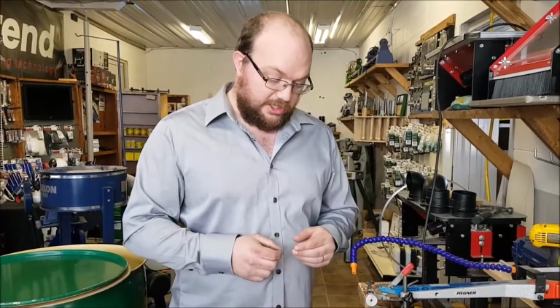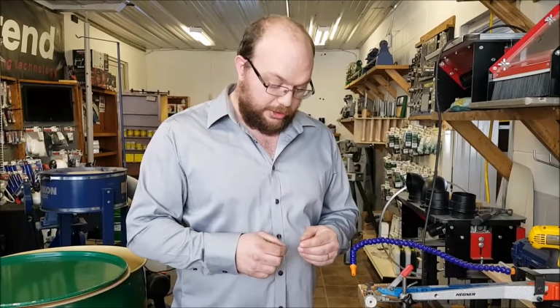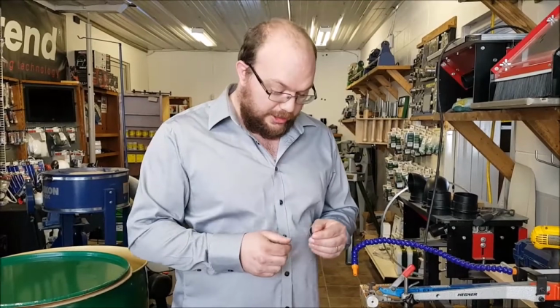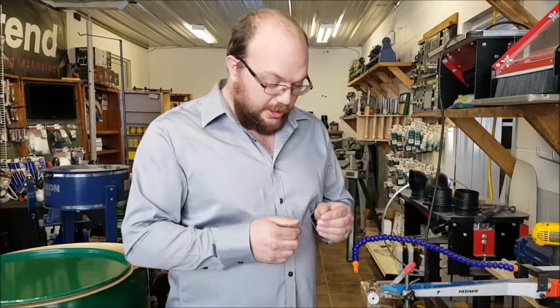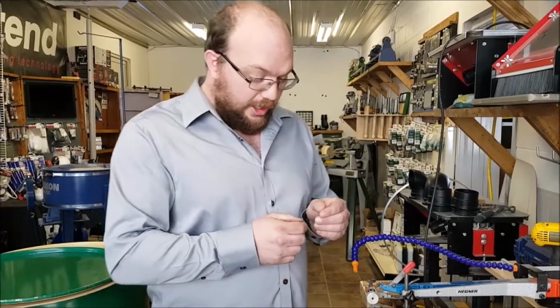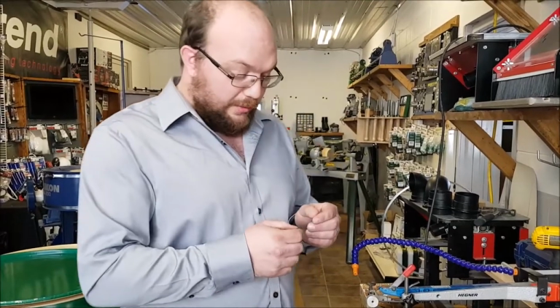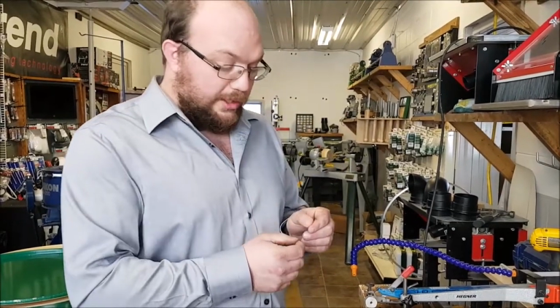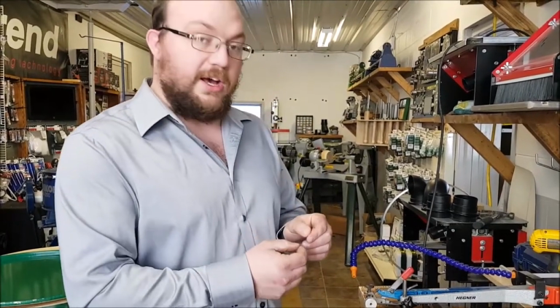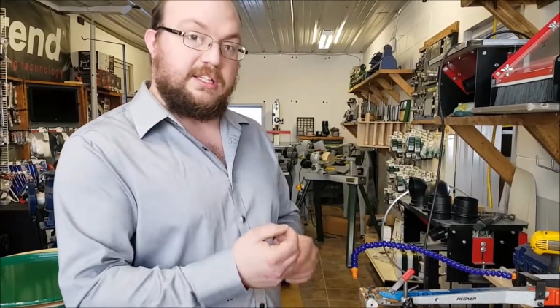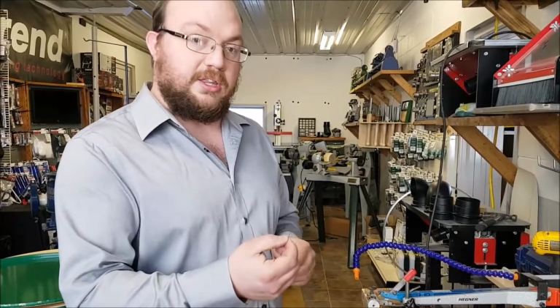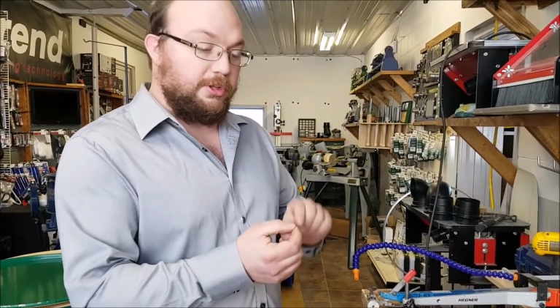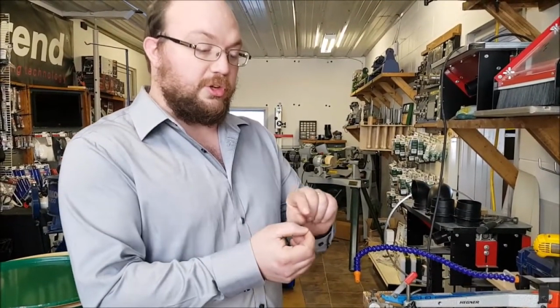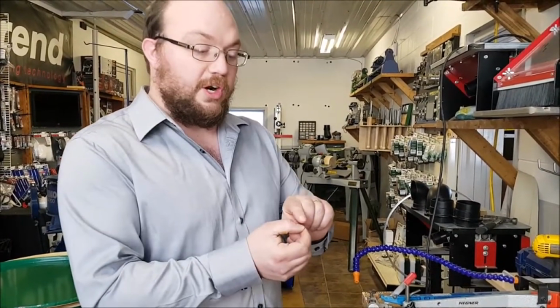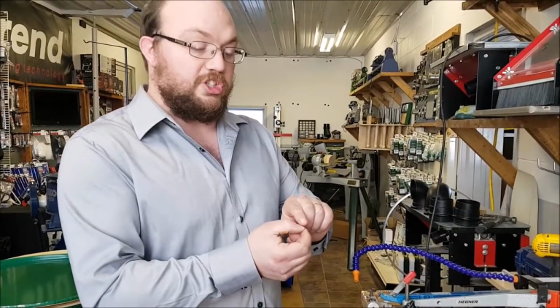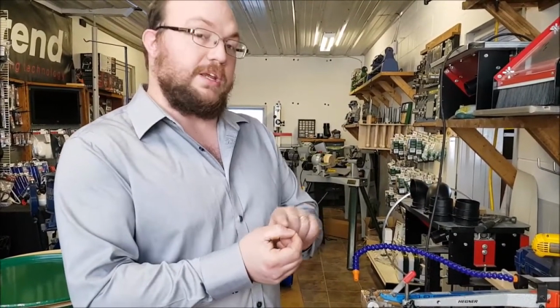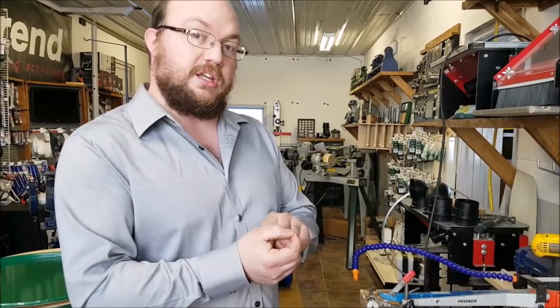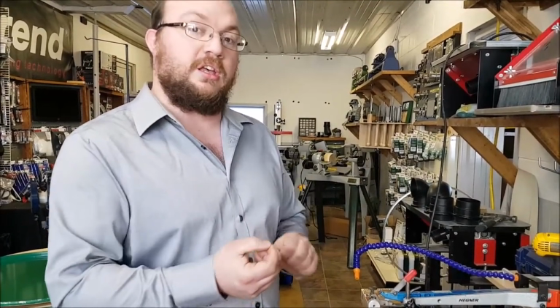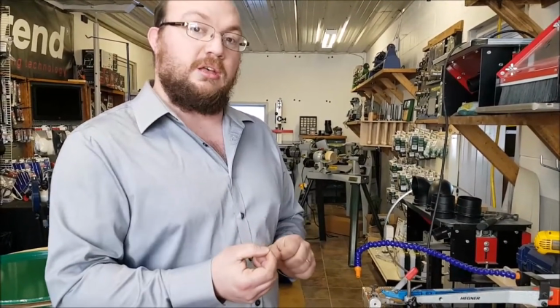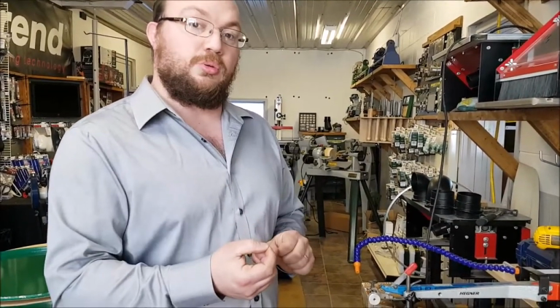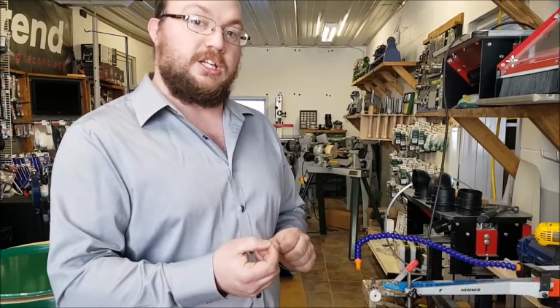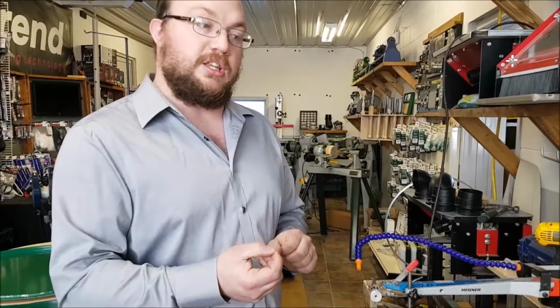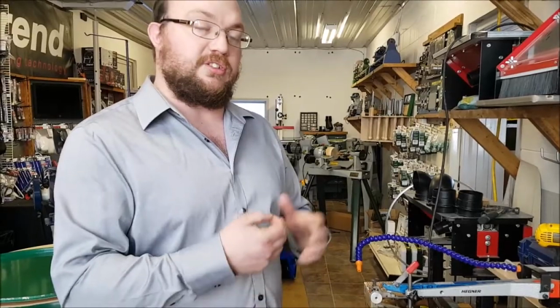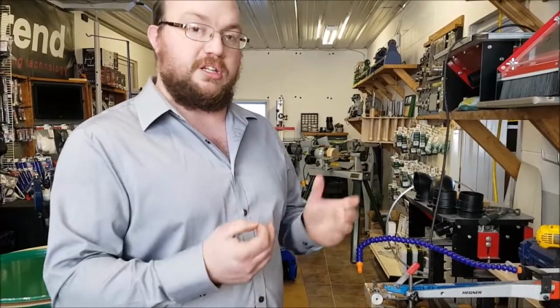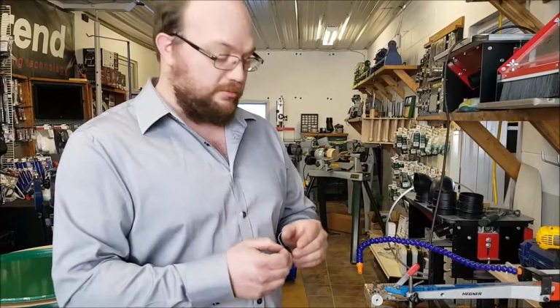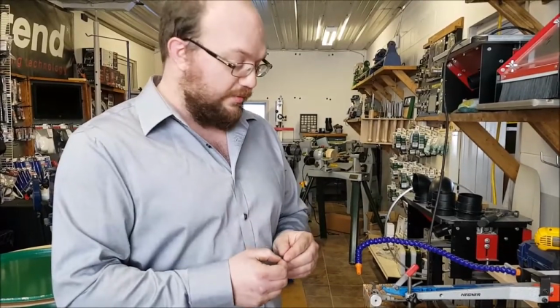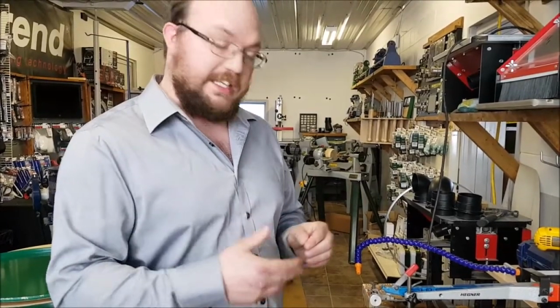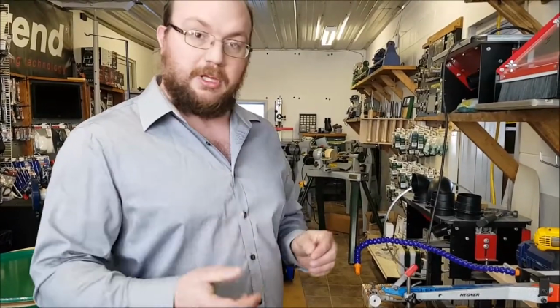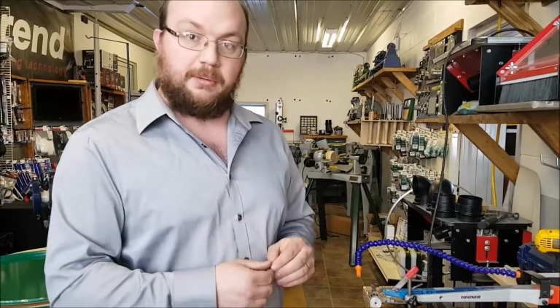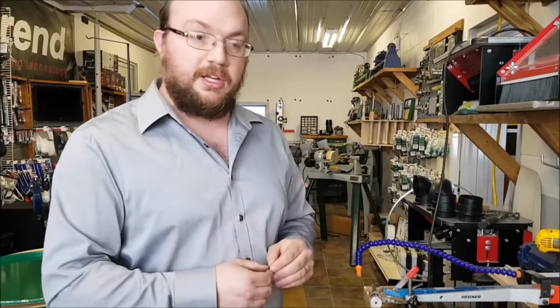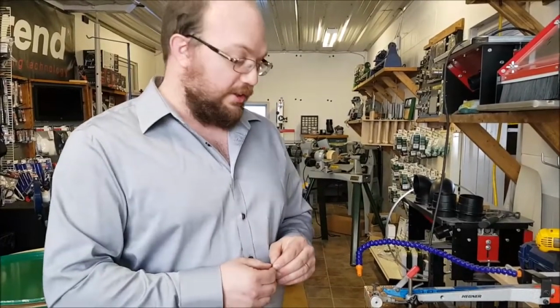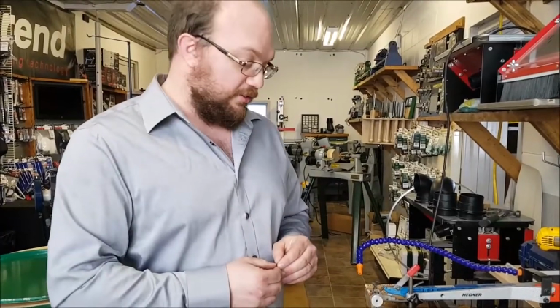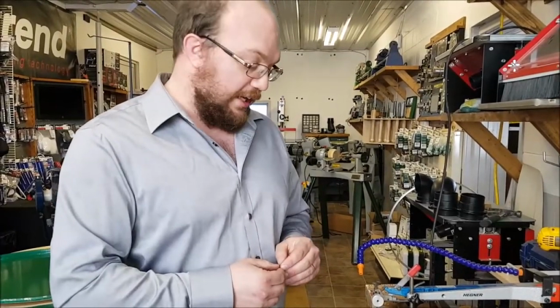That's a number three blade. It has quite fine teeth but there's a fair amount of spacing in between the teeth, and that's going to prevent heat buildup and things like that.